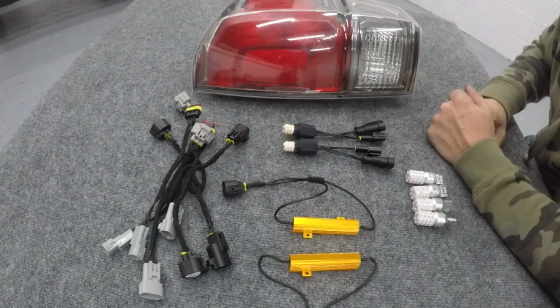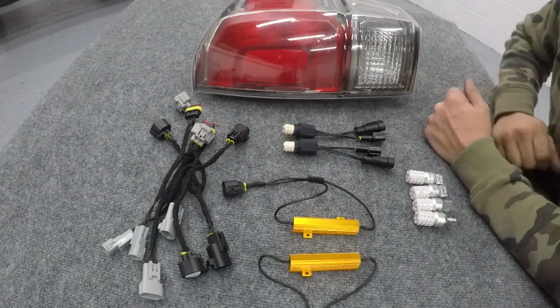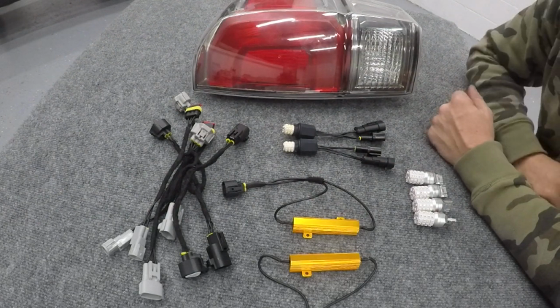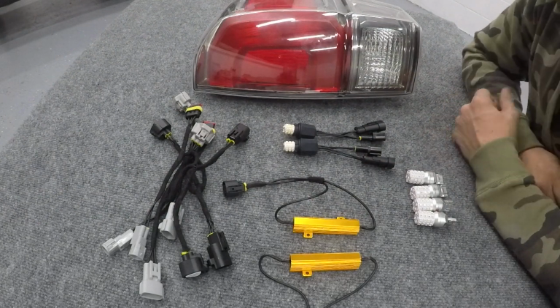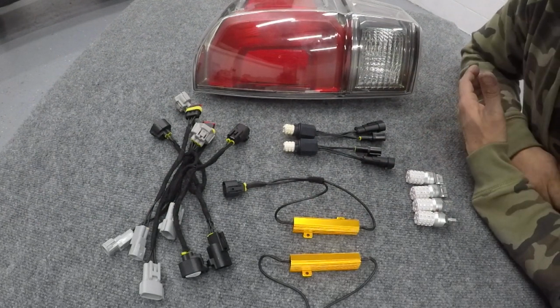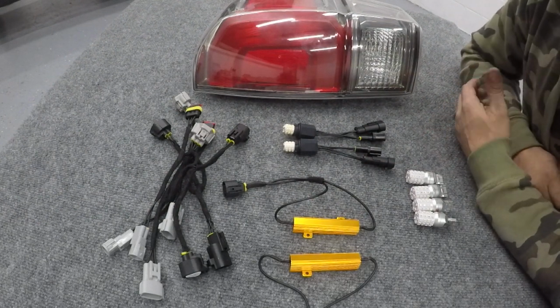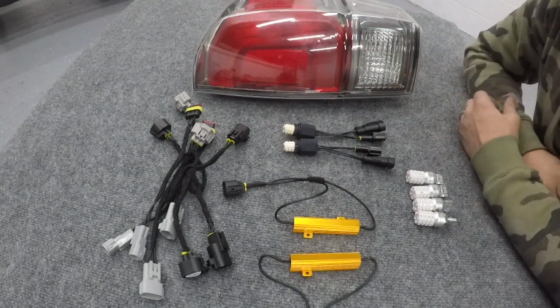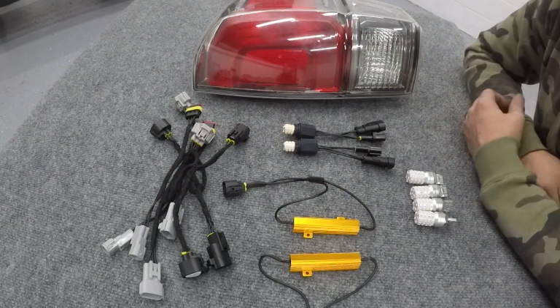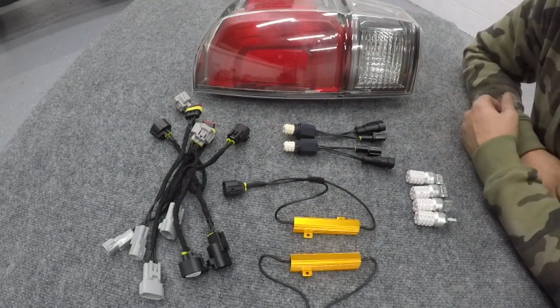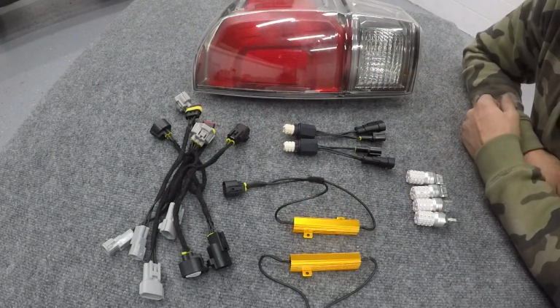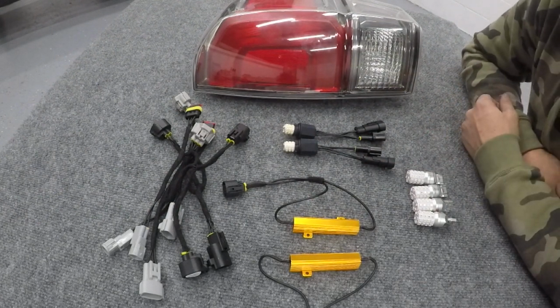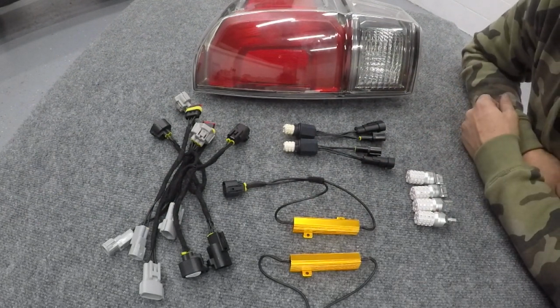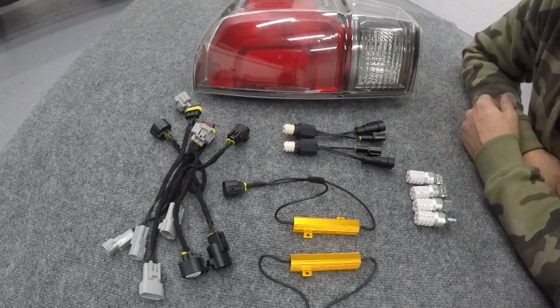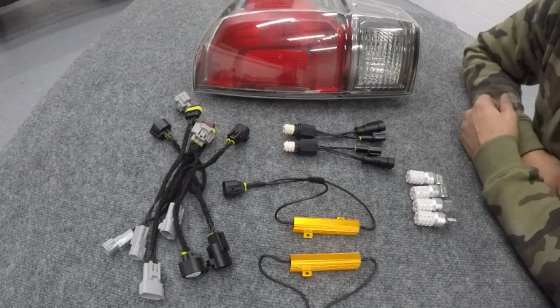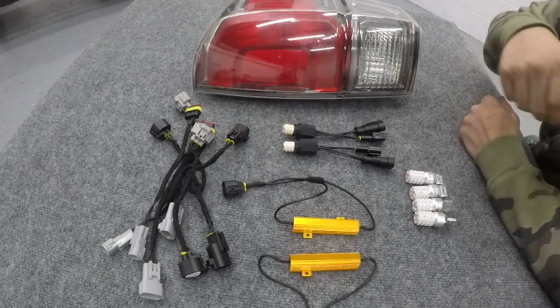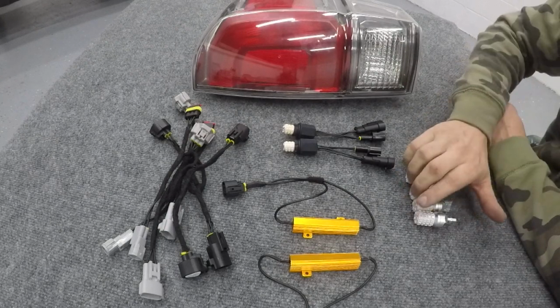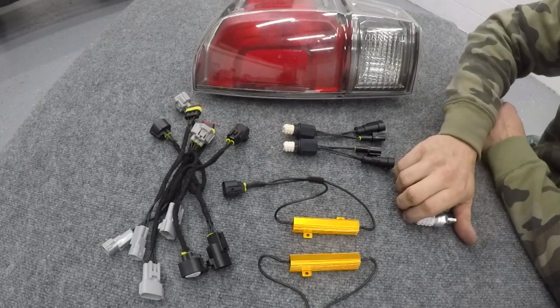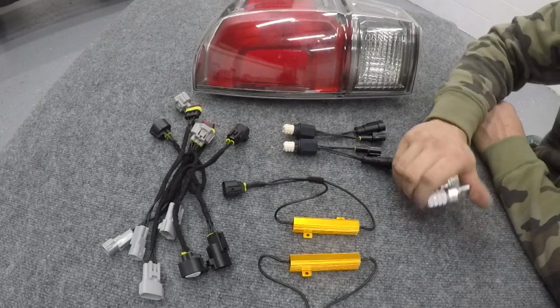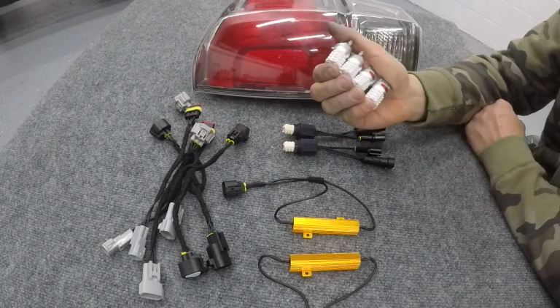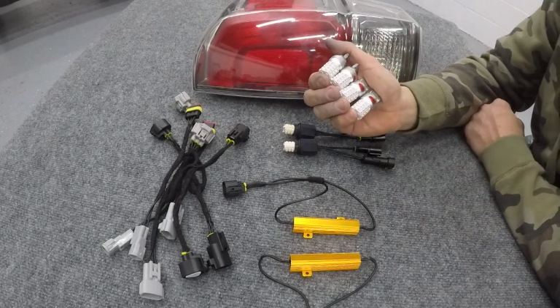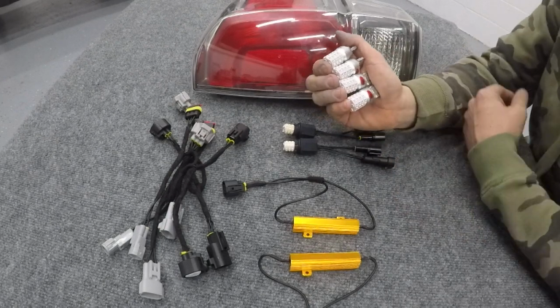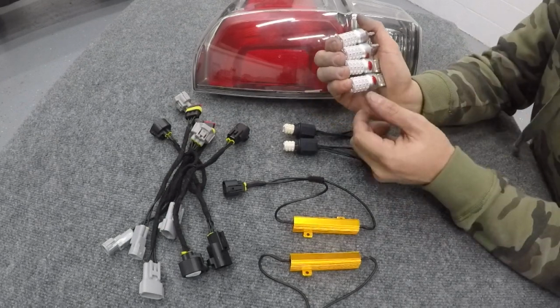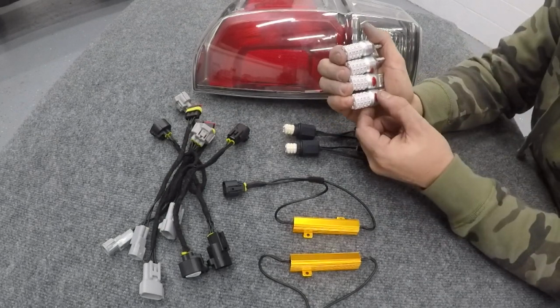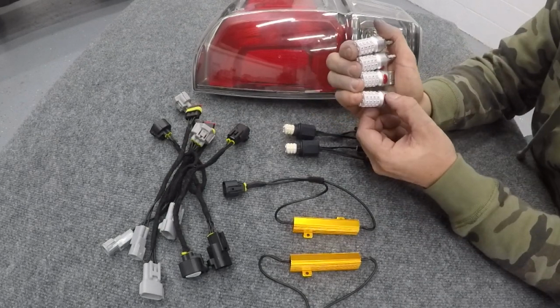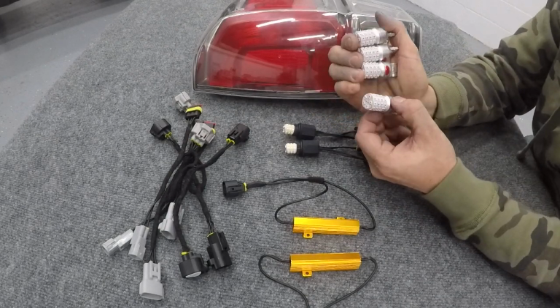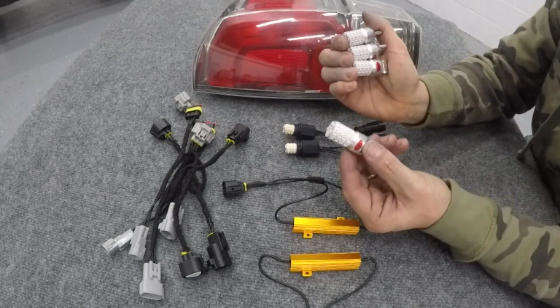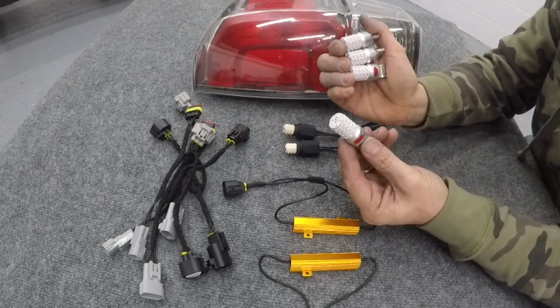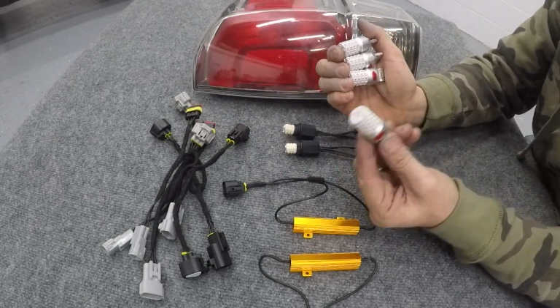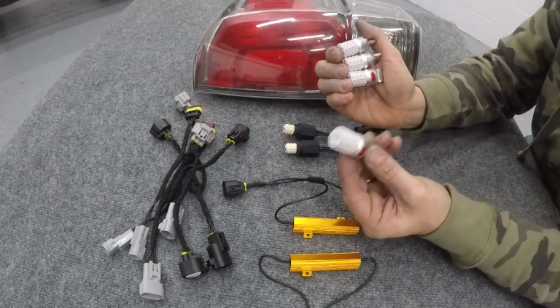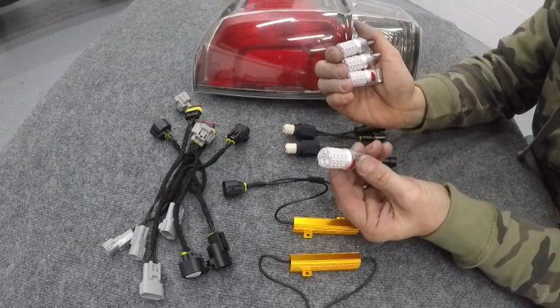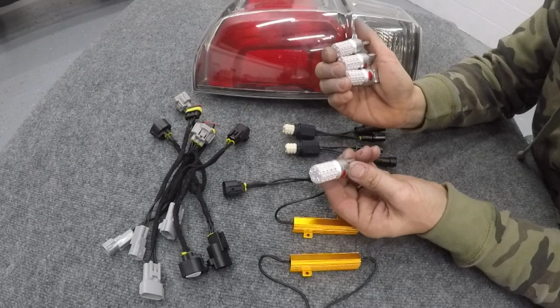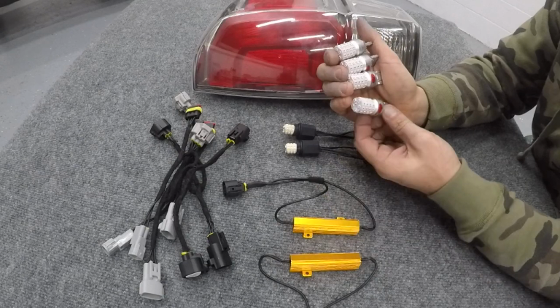Next we'll go over everything that's included in the Stage 1 Total Tail Light Kit. First, you'll get four 74-43 LEDs in red. This will do the brake and the running light.